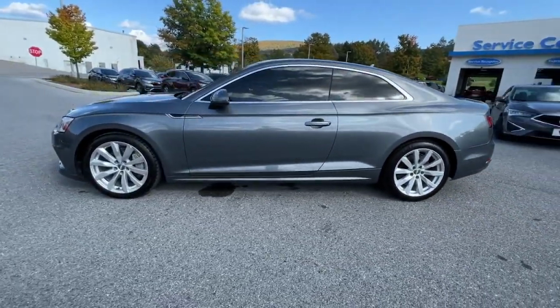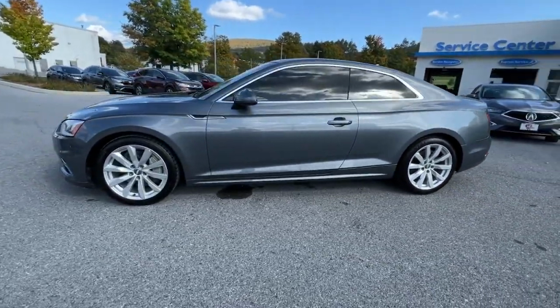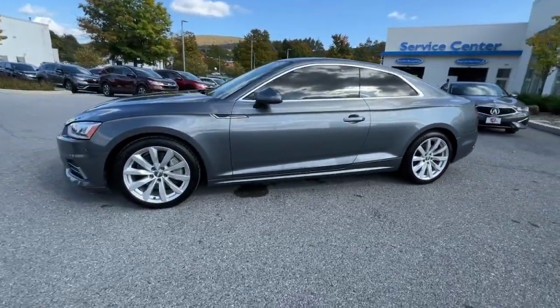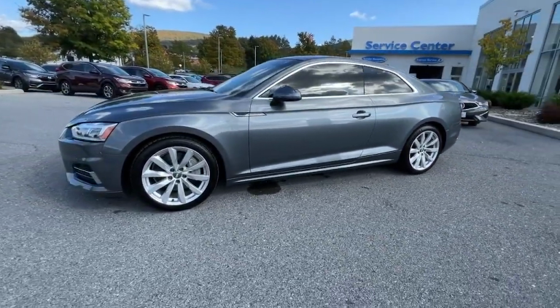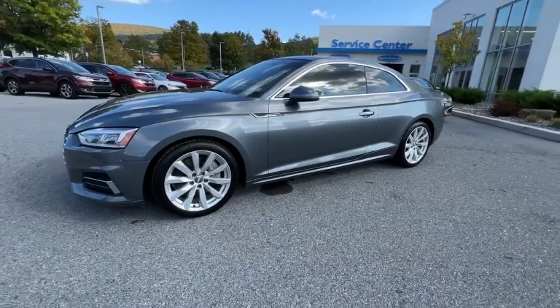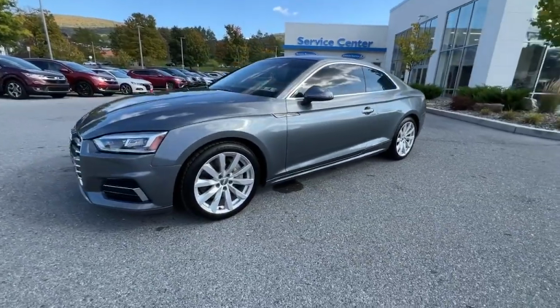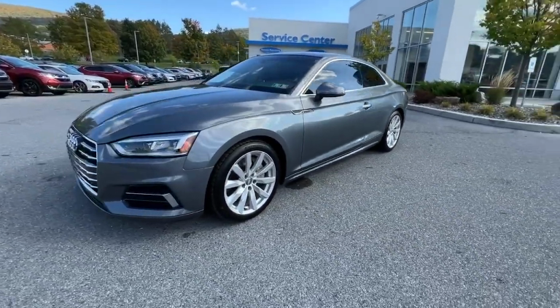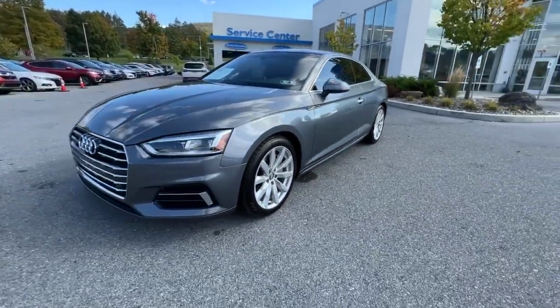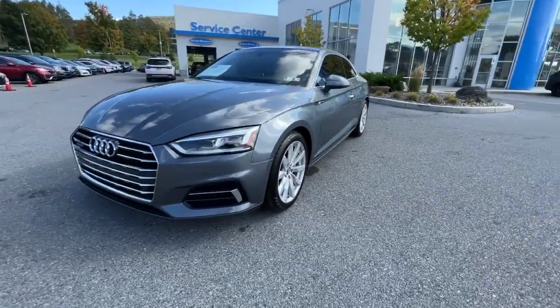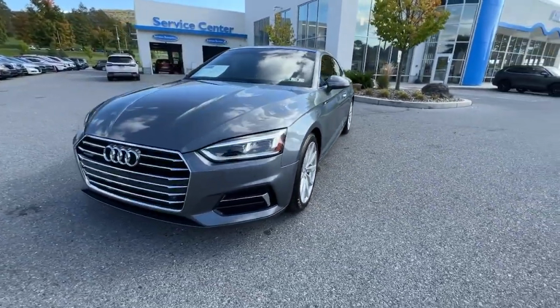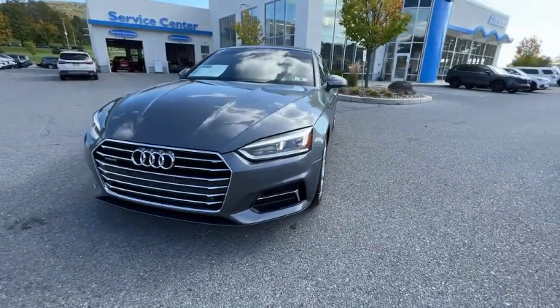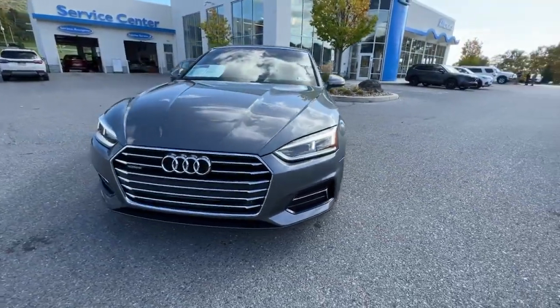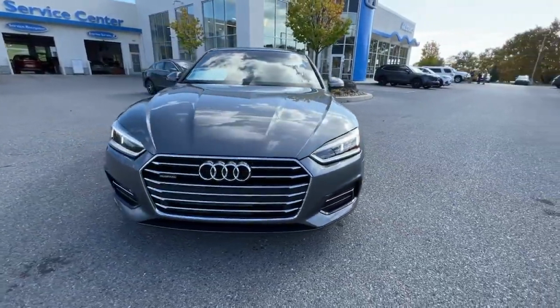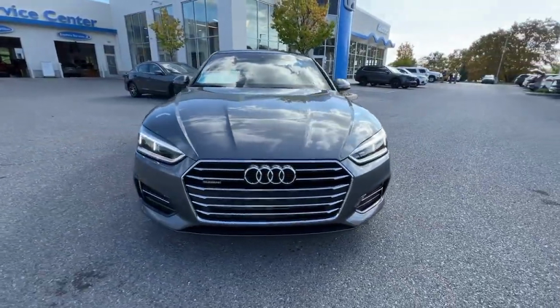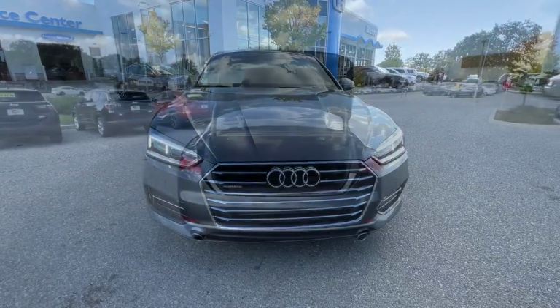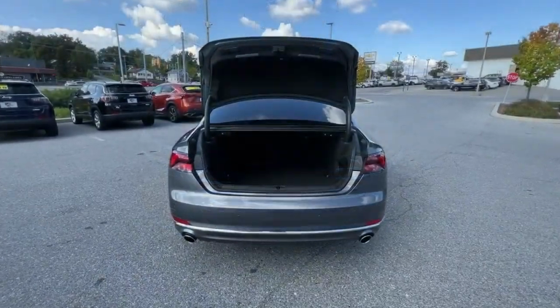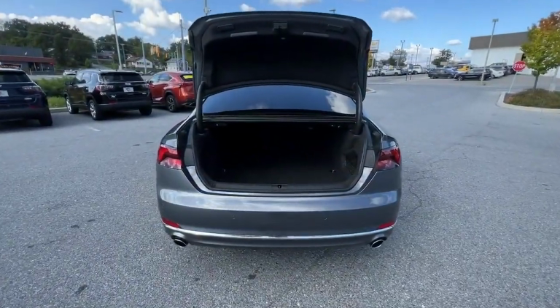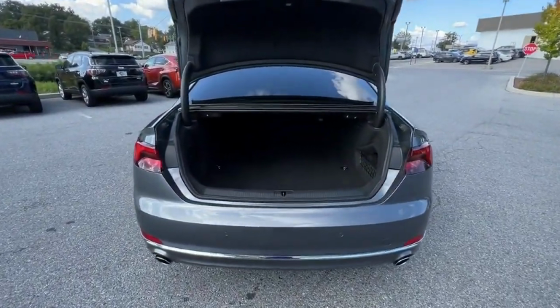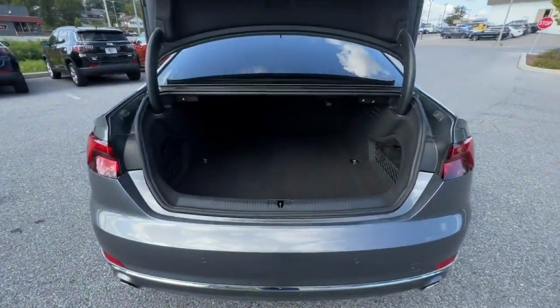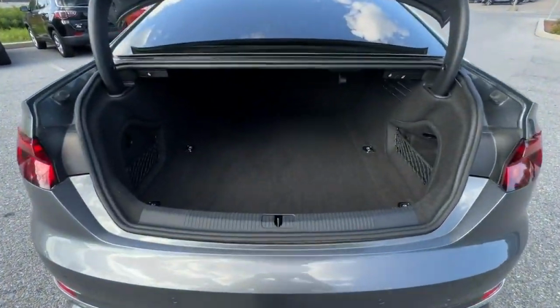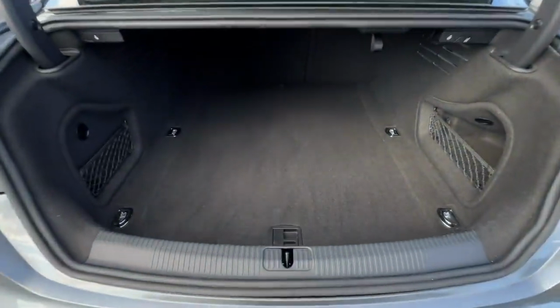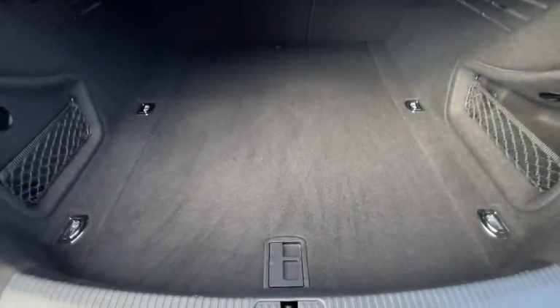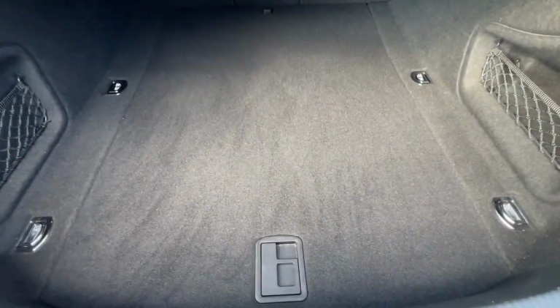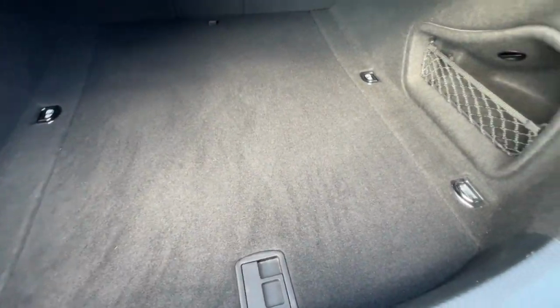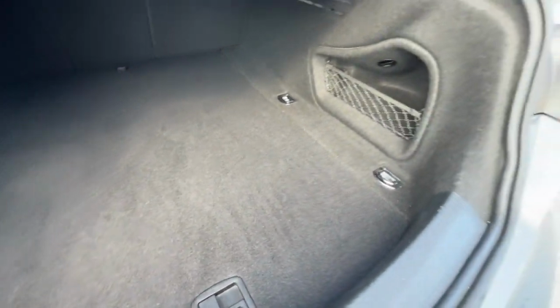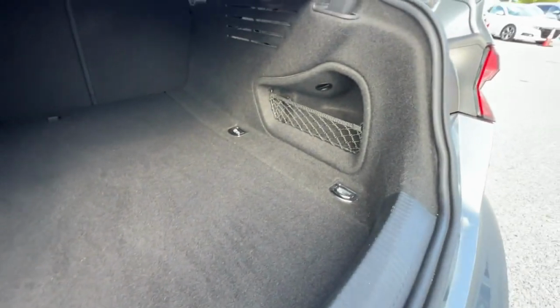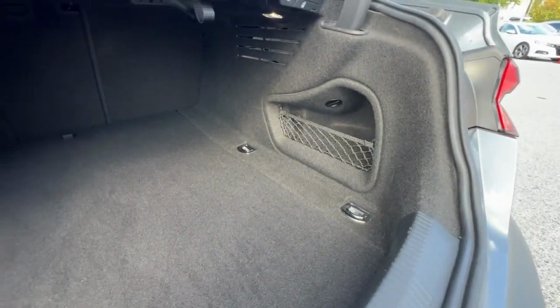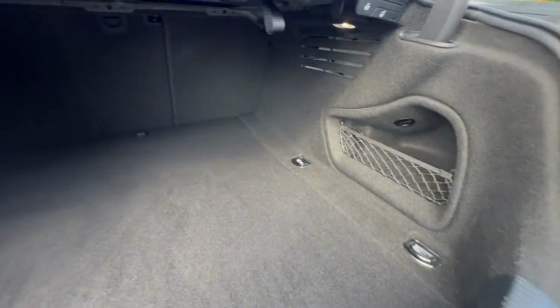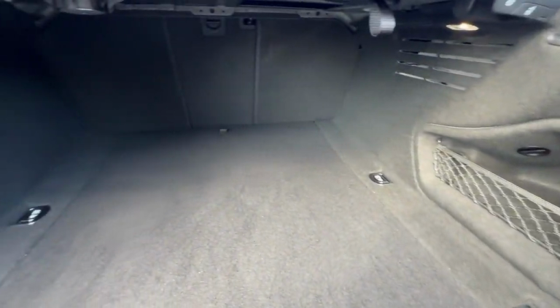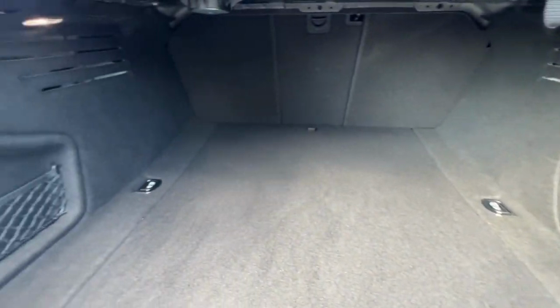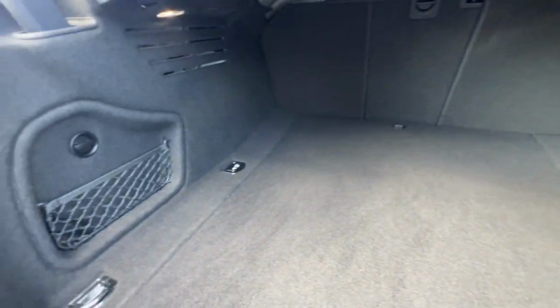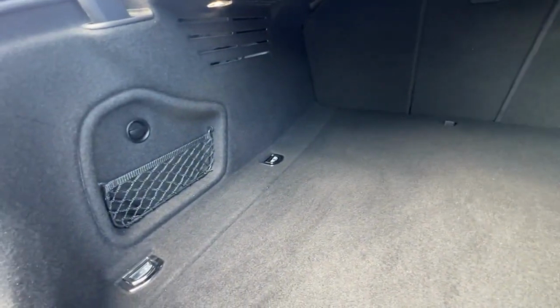These are just some of the great options this vehicle comes with: navigation system, keyless entry, moonroof, heated mirrors, power passenger seat, fog lamps, backup camera, dual-zone AC, rear AC, aluminum wheels.